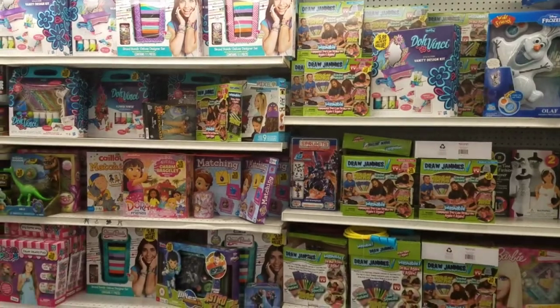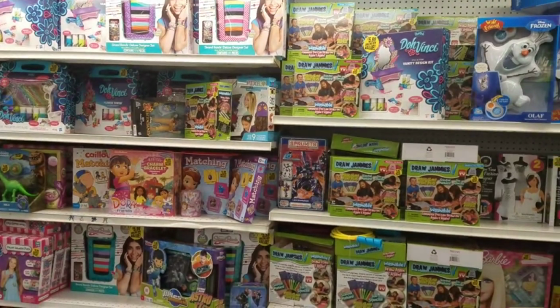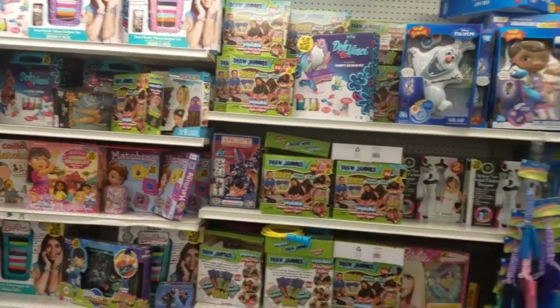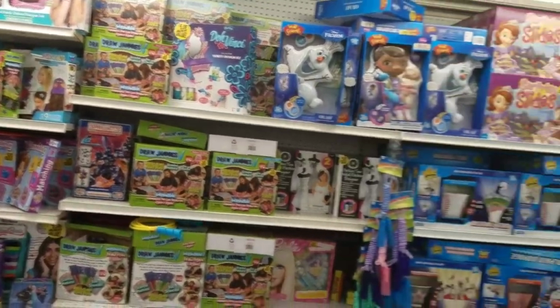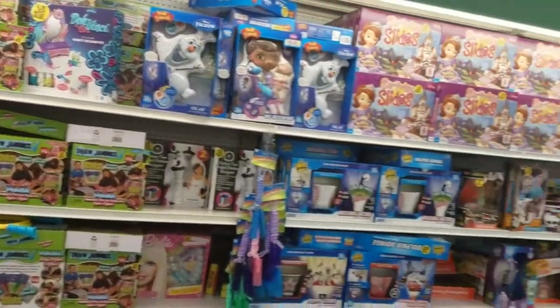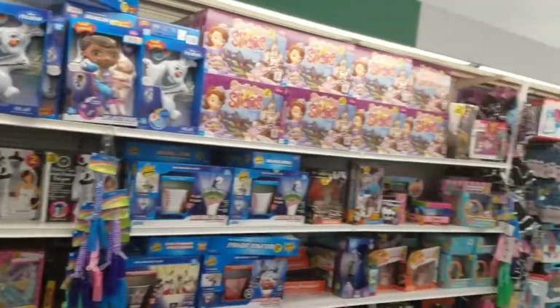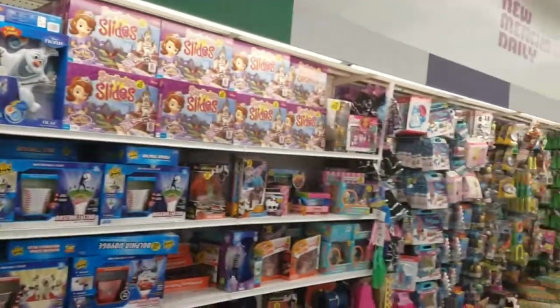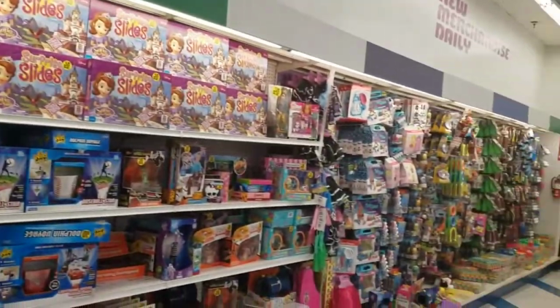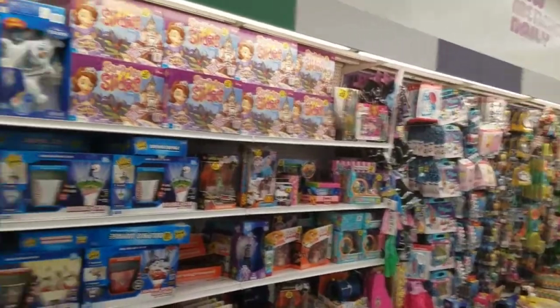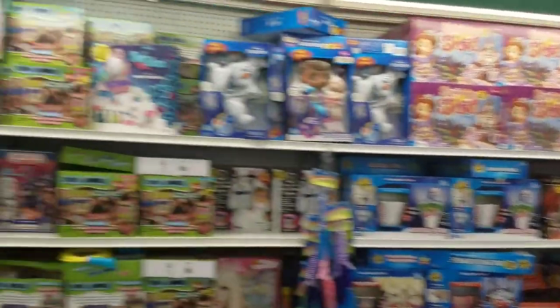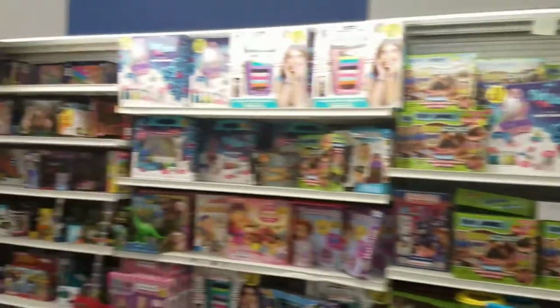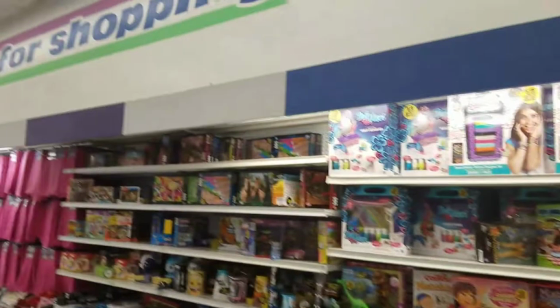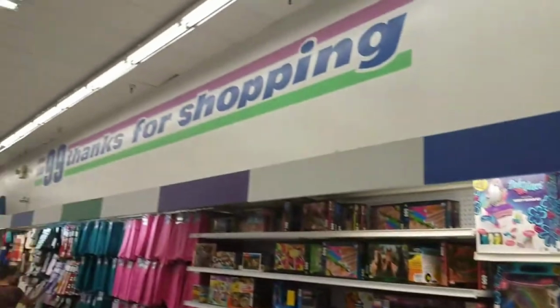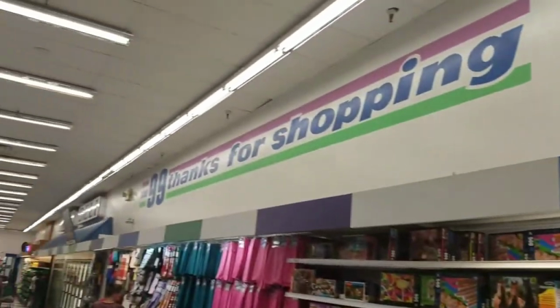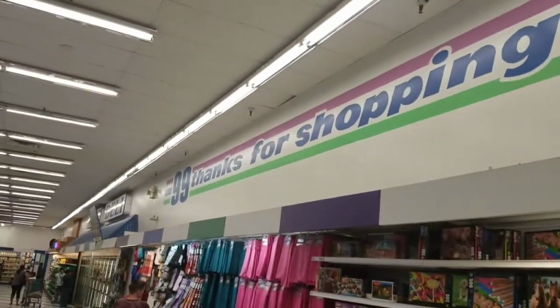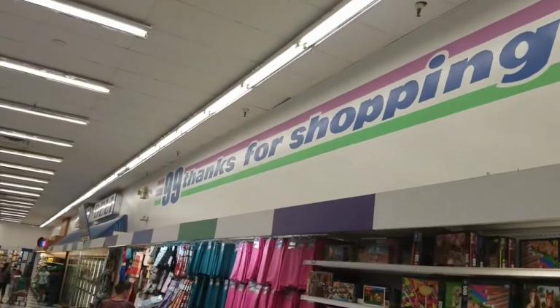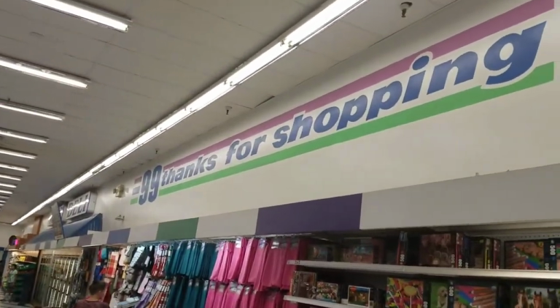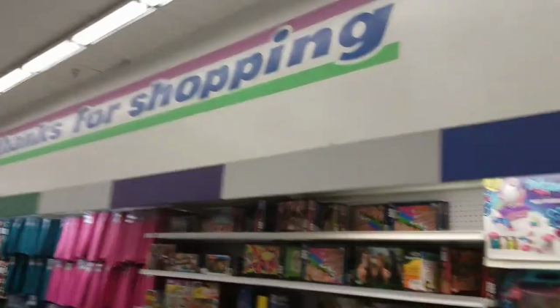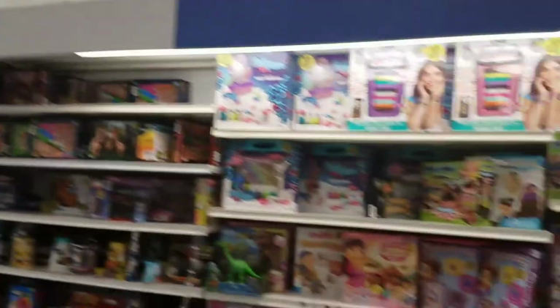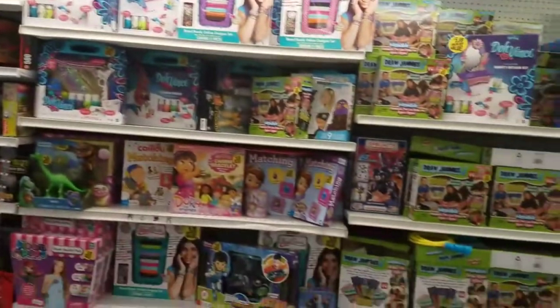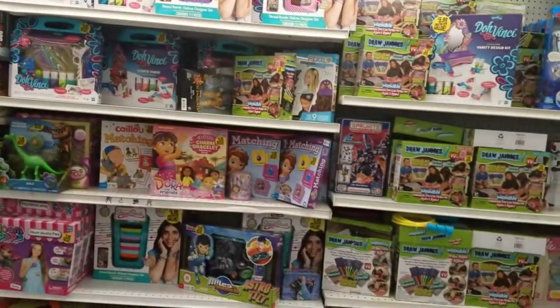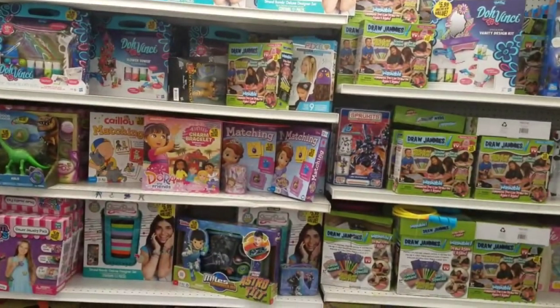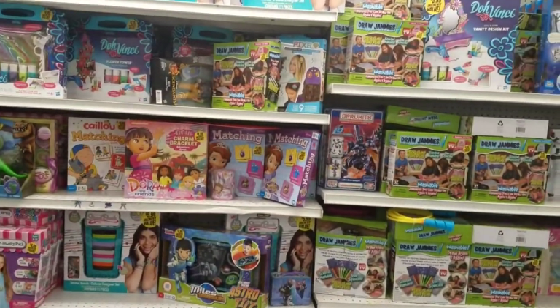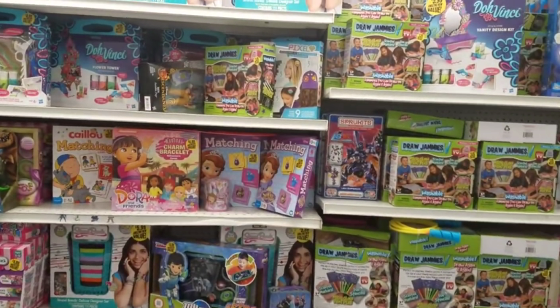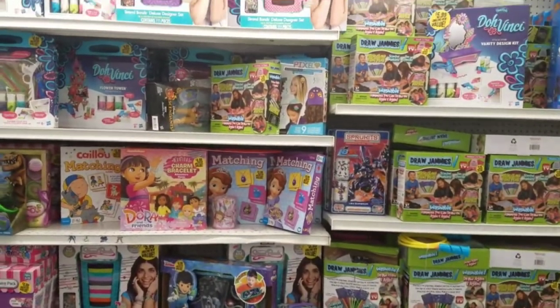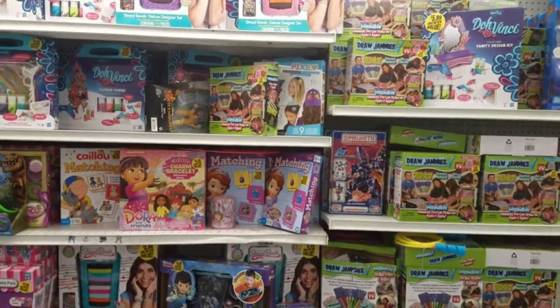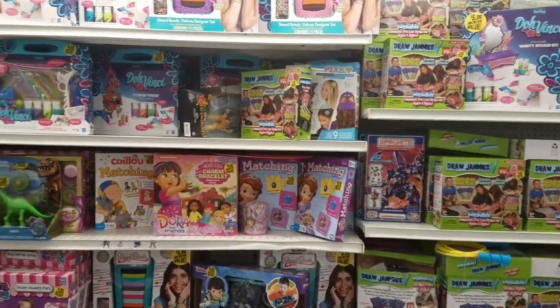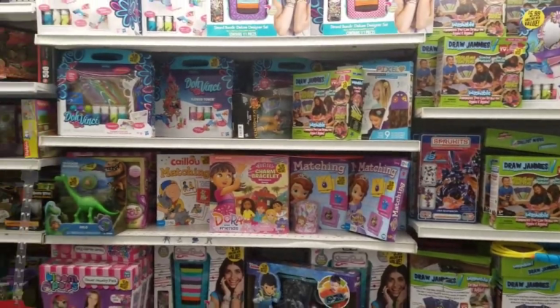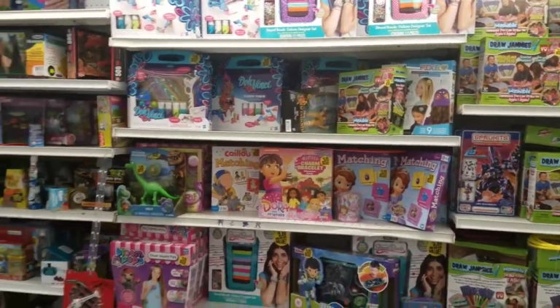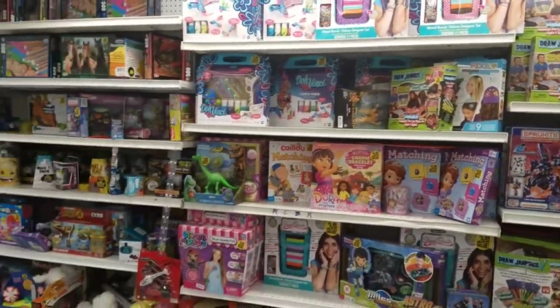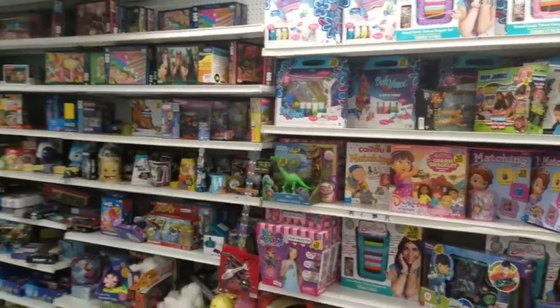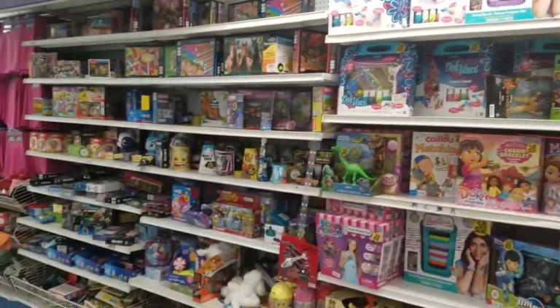Good afternoon everybody, it's me Aisha, your it girl. Guess where I'm at — I'm at the 99 cent store, and it's been a while since I've actually done a walkthrough on all the little goodies they have.